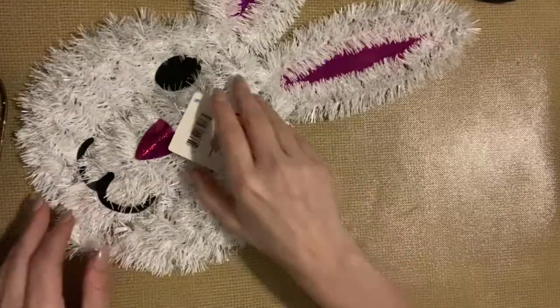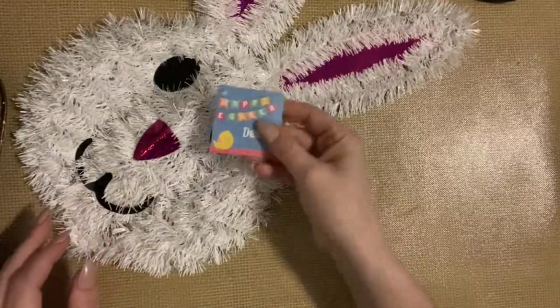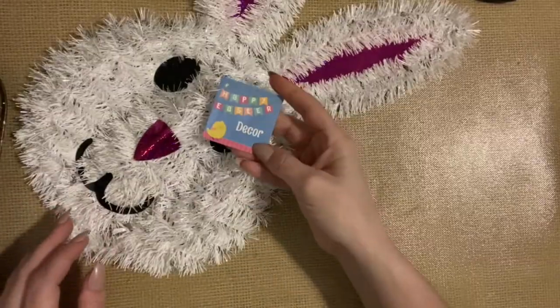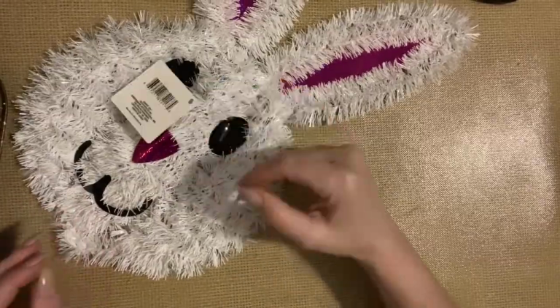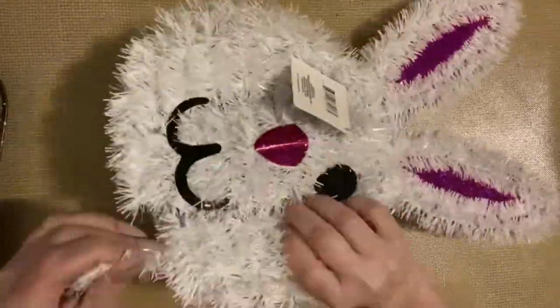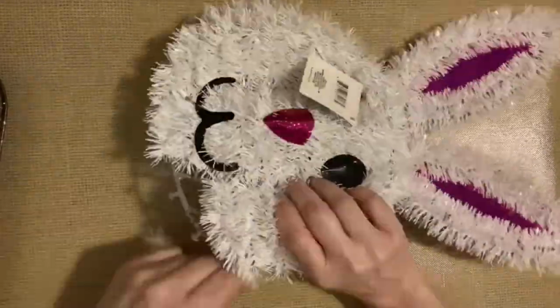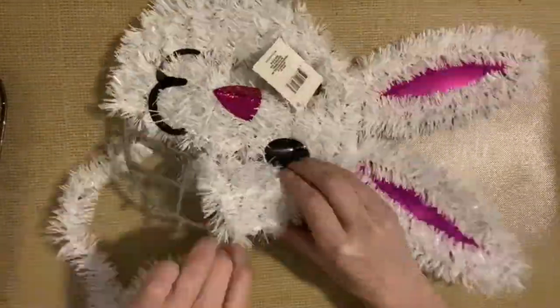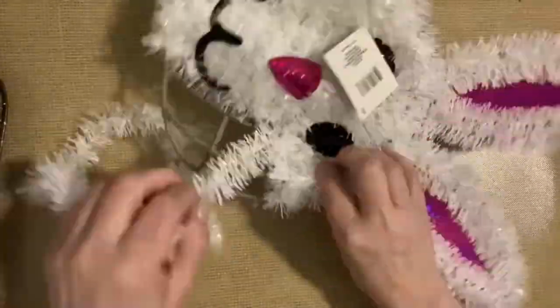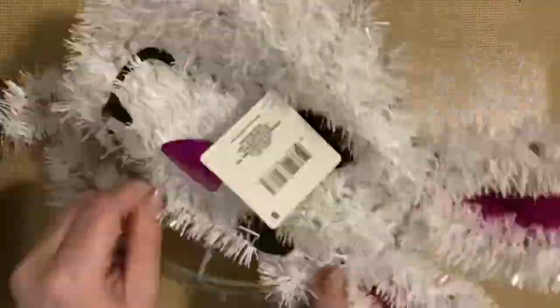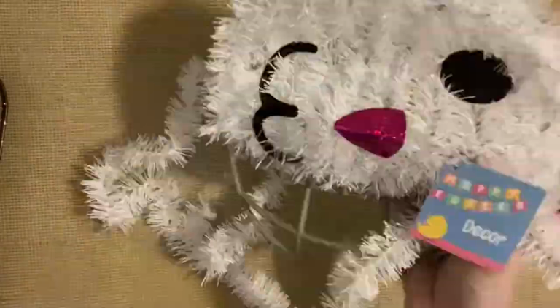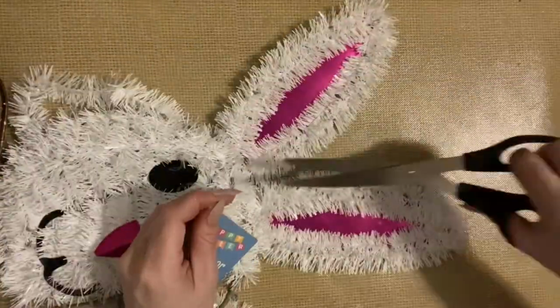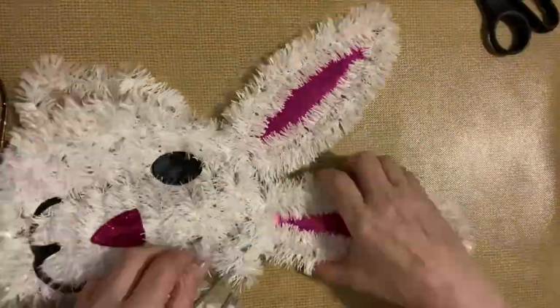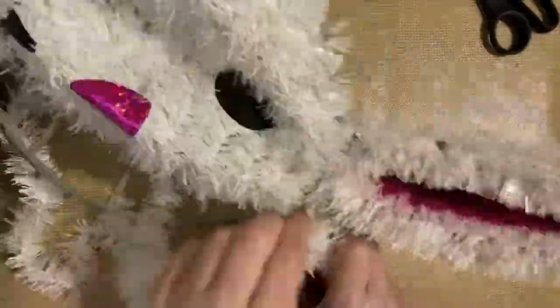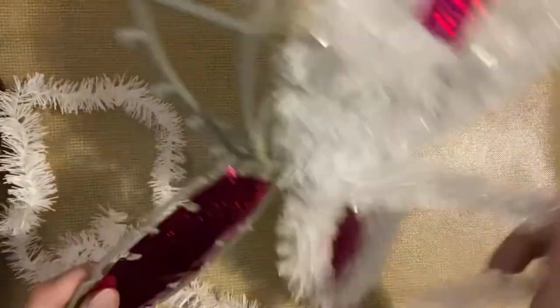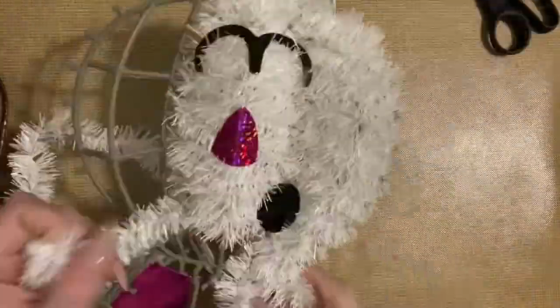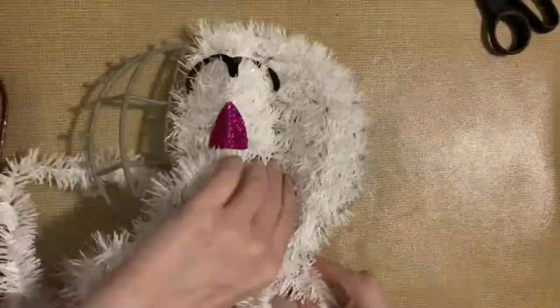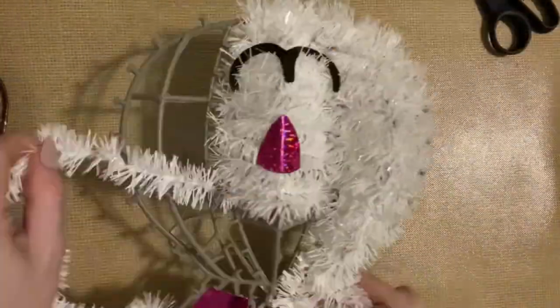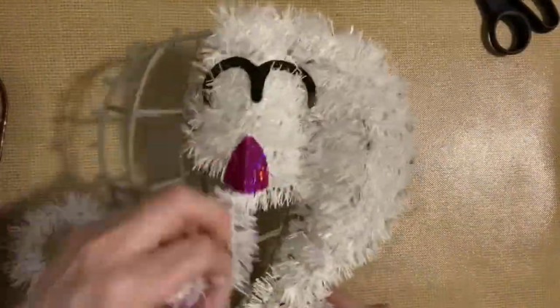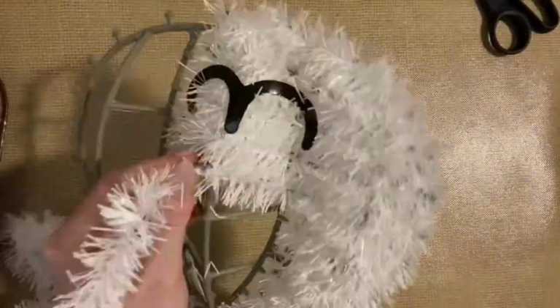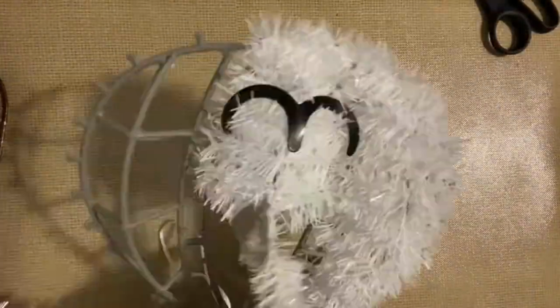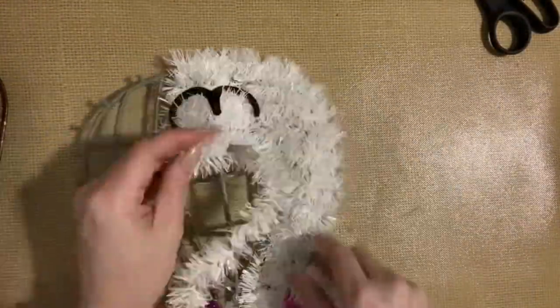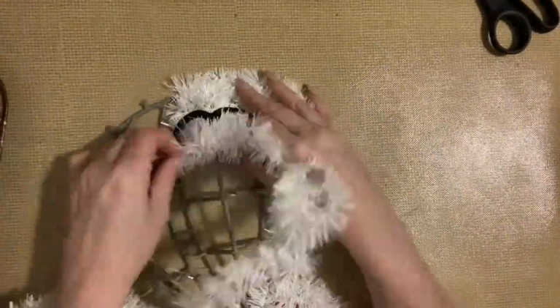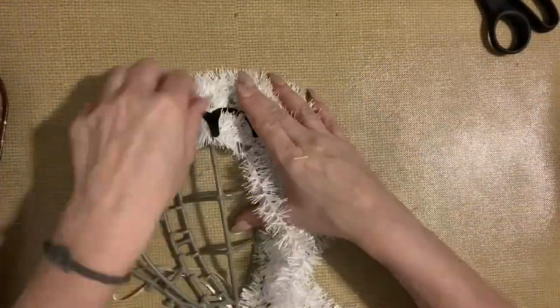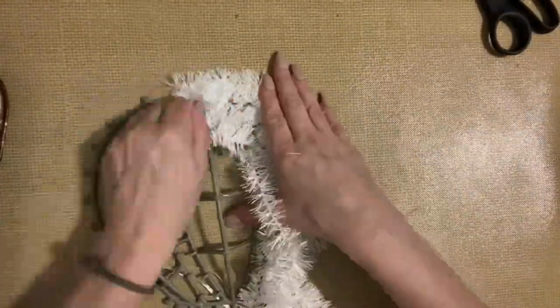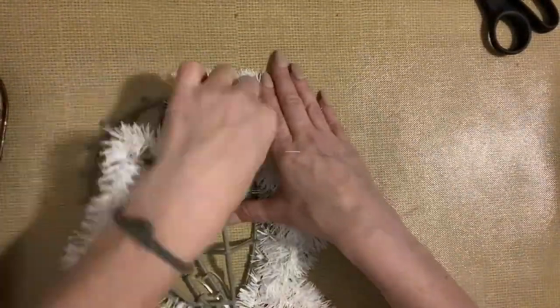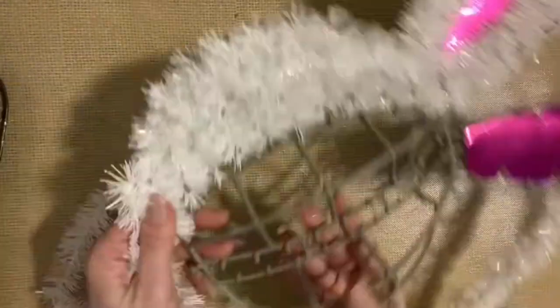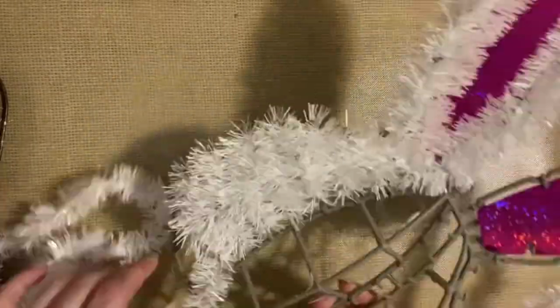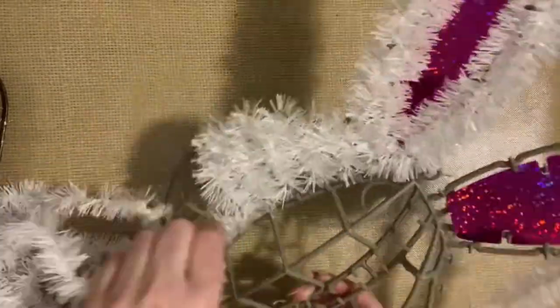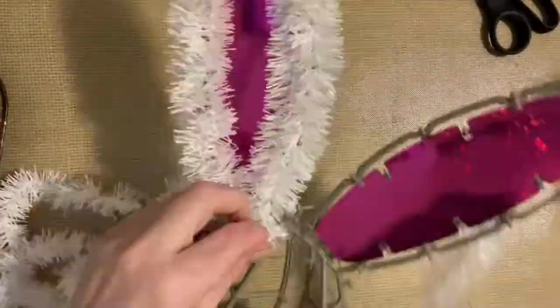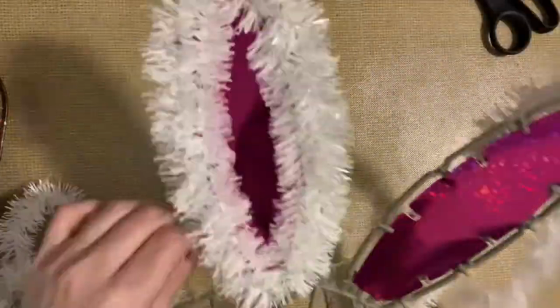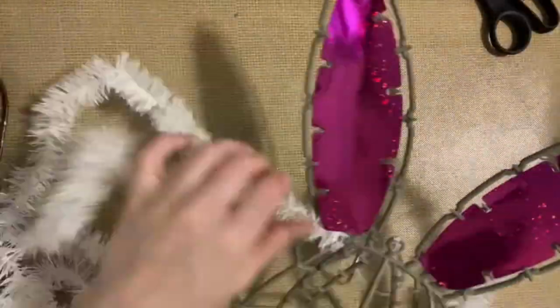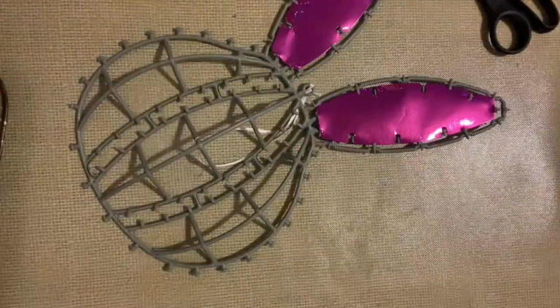So today I'm going to take this tinsel bunny from the Dollar Tree and I'm just going to start taking all this tinsel off — it is super simple to unwrap. I am going to keep the eyes, the nose, the mouth, and the ears.